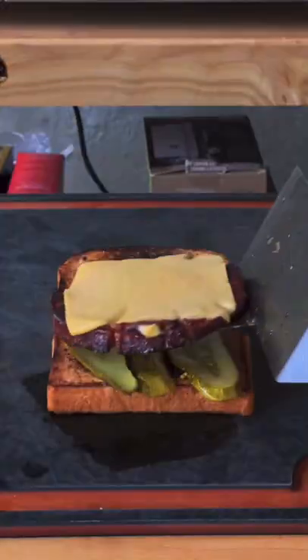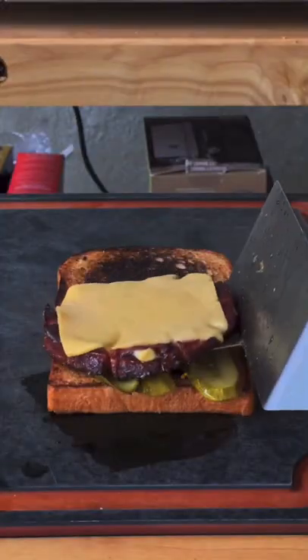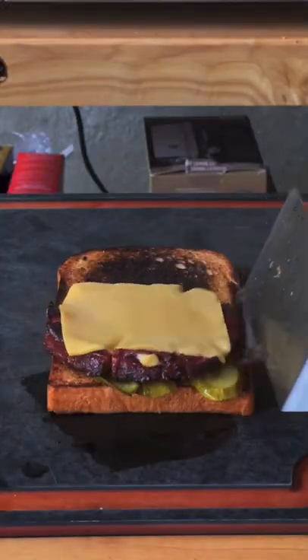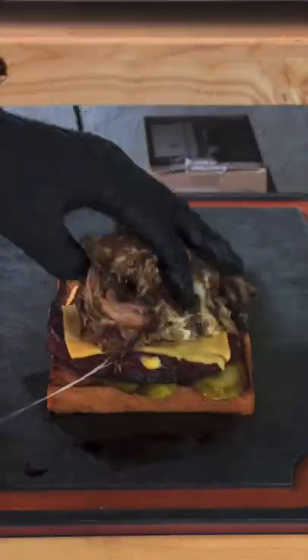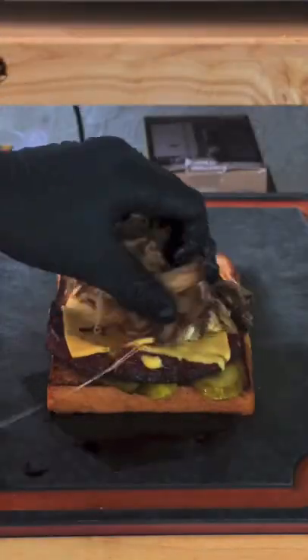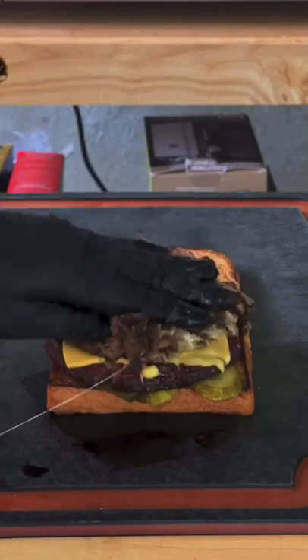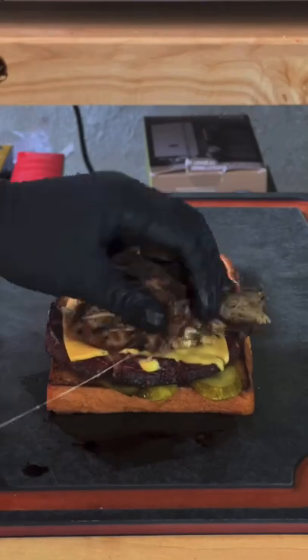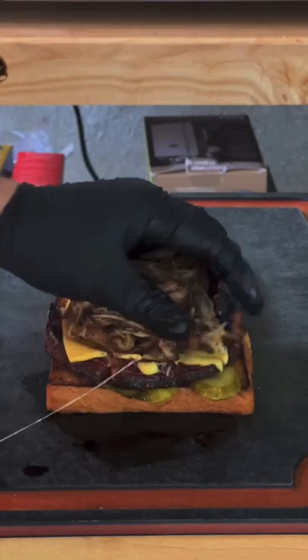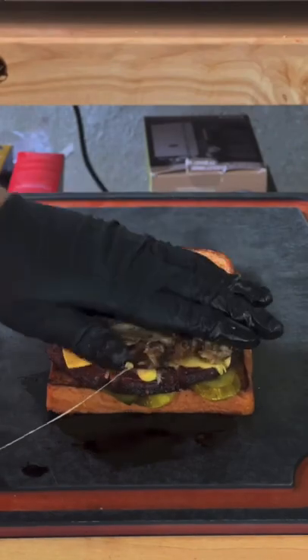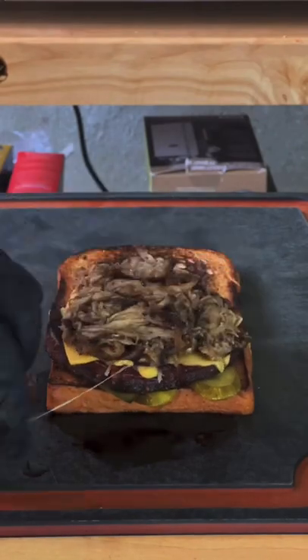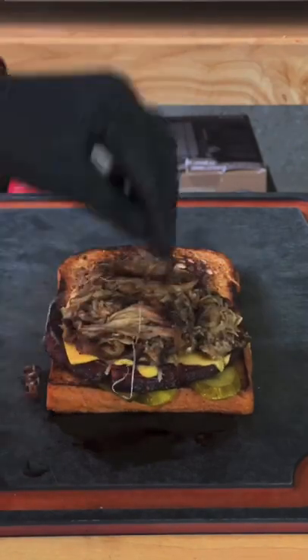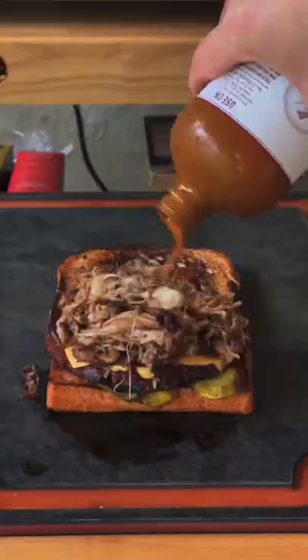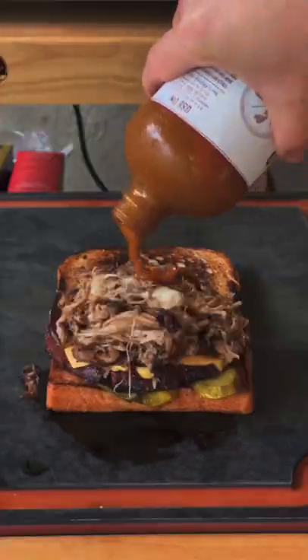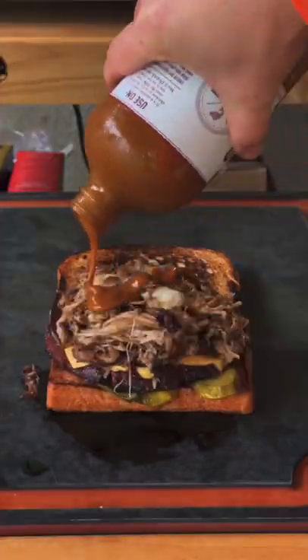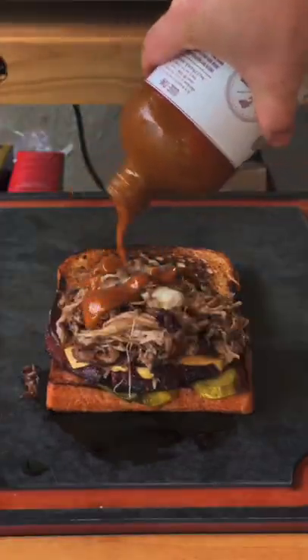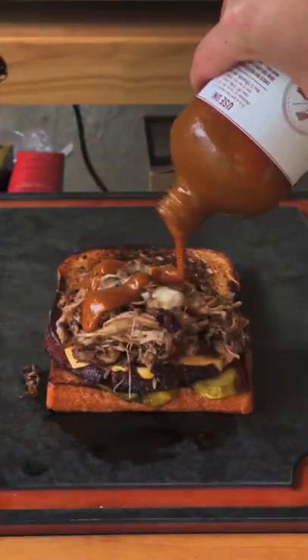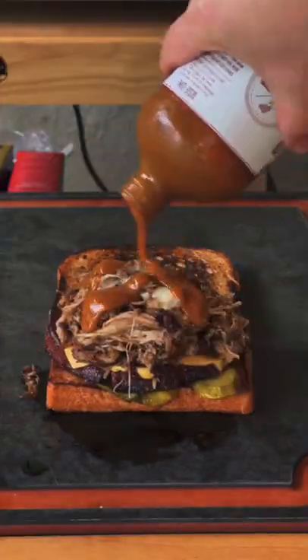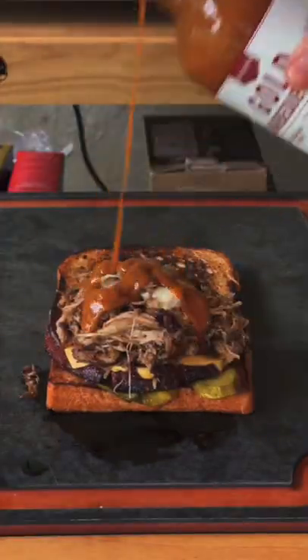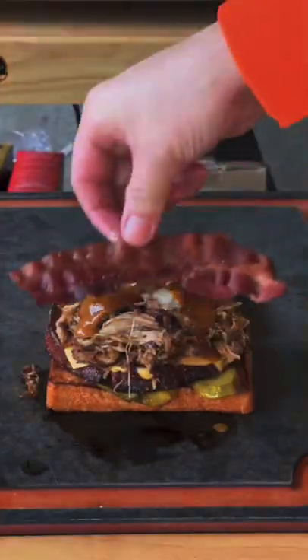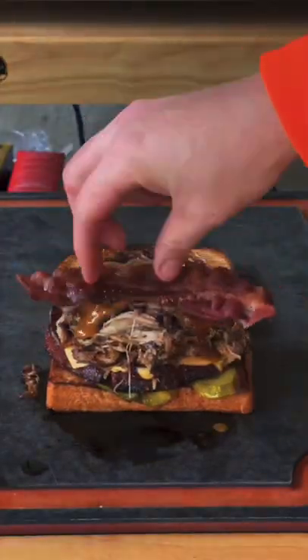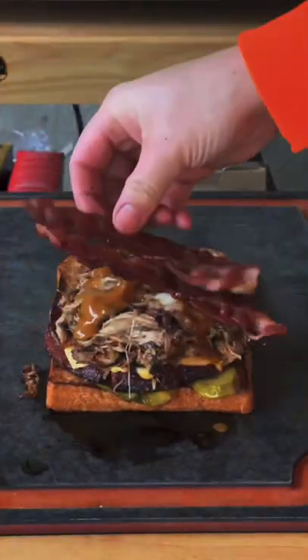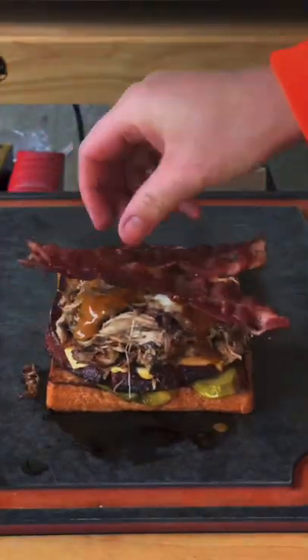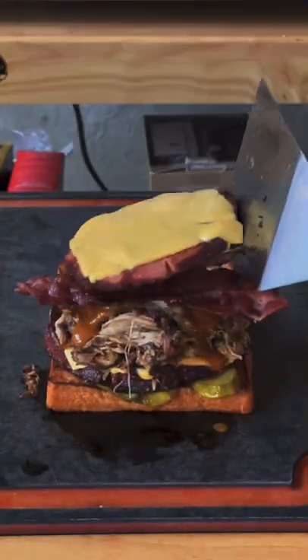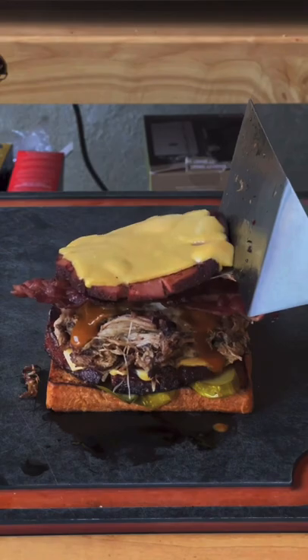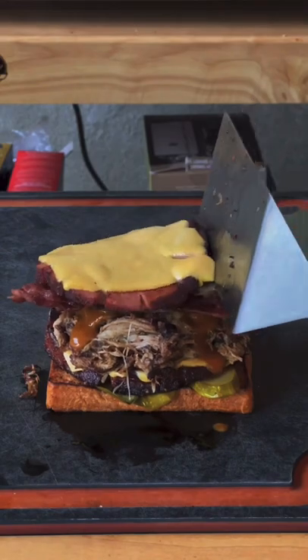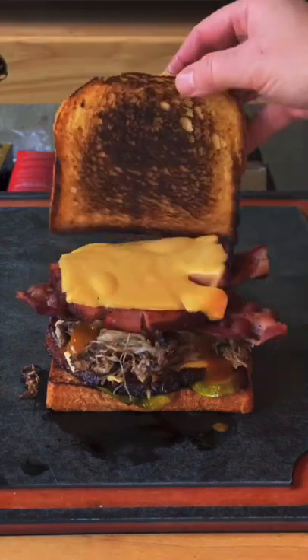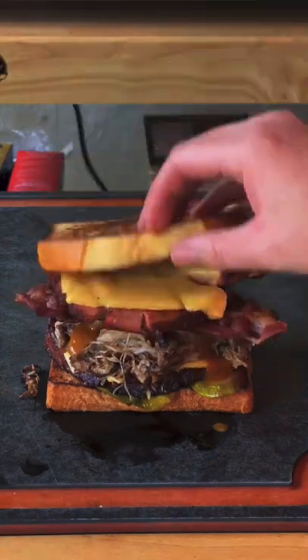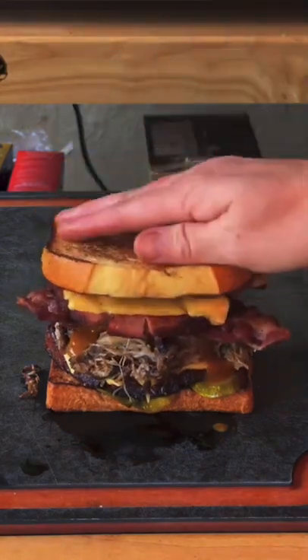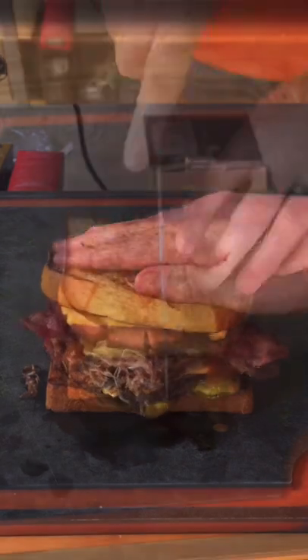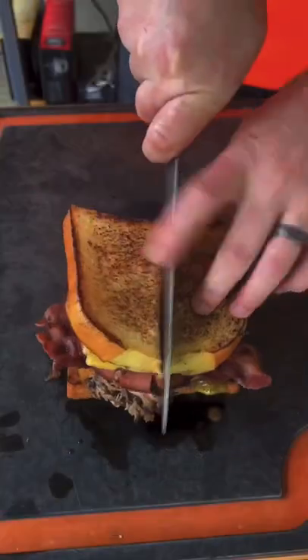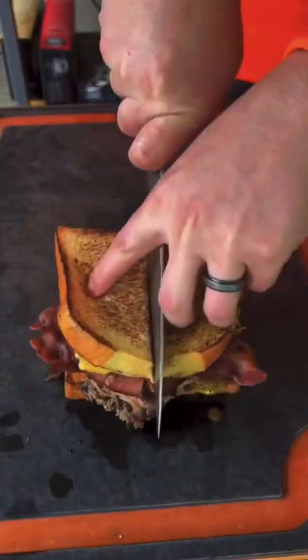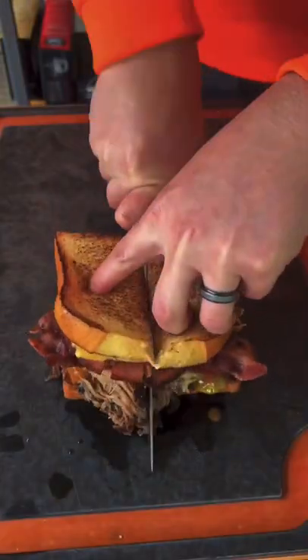Time to assemble: pickle, fried bologna, the pulled pork with the cheese melted in, barbecue sauce, that bacon, and another slice of that bologna.